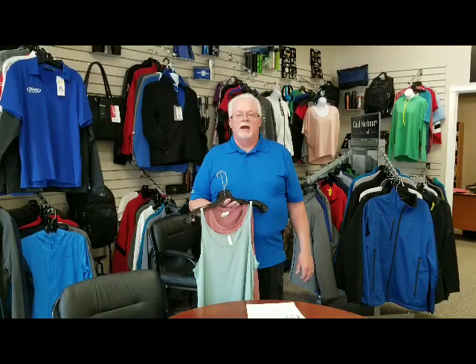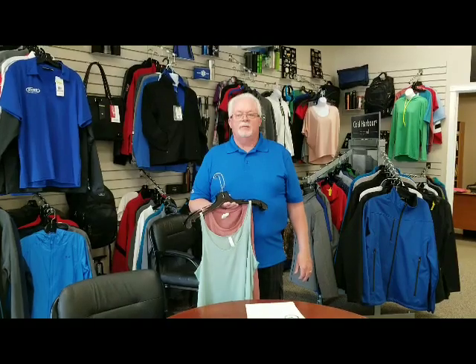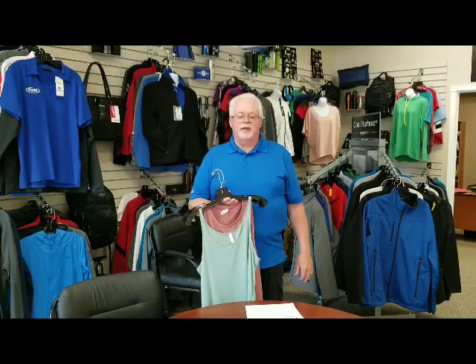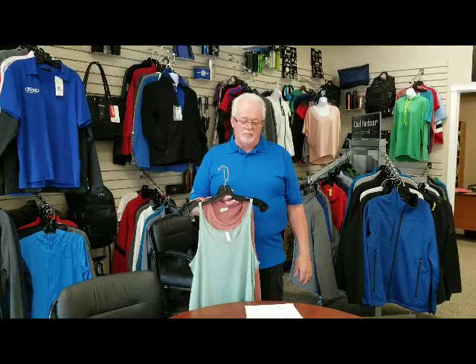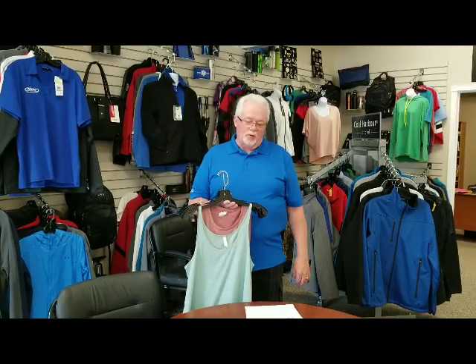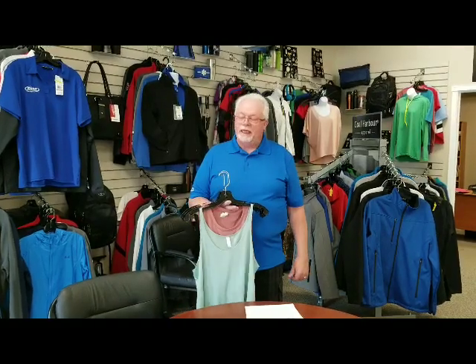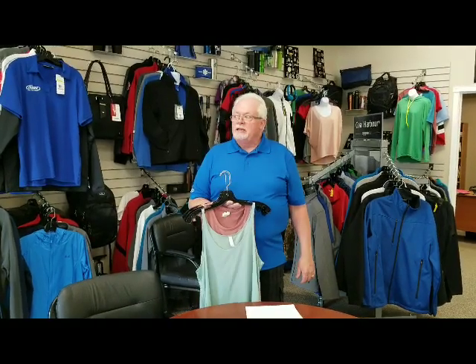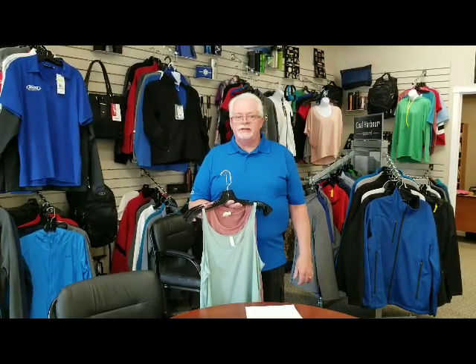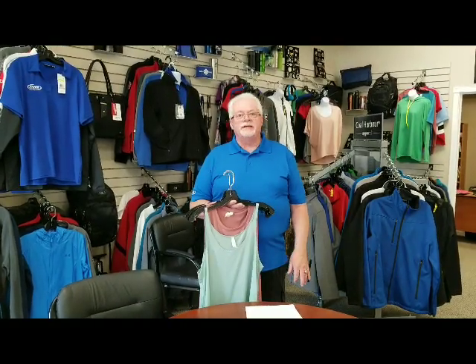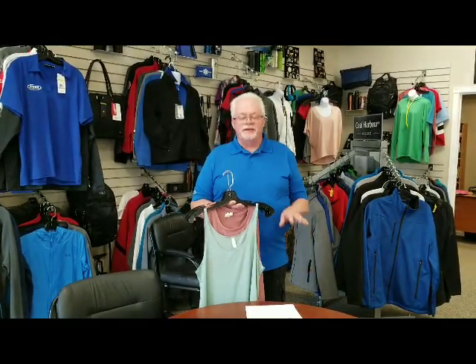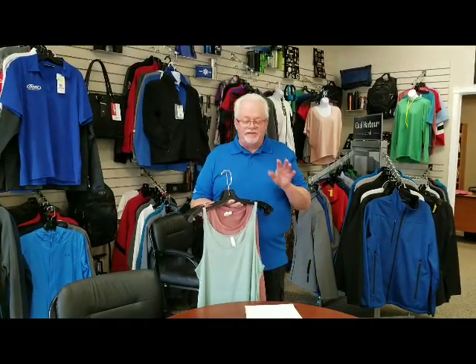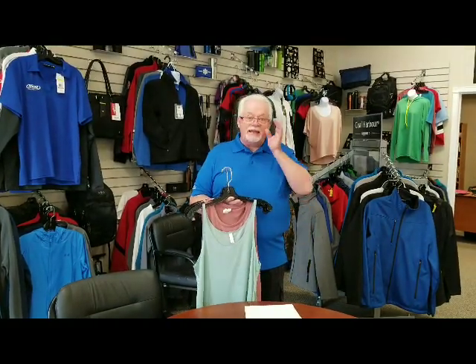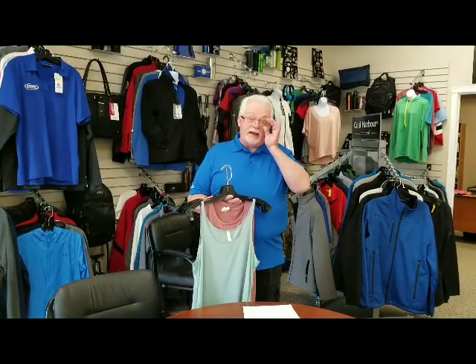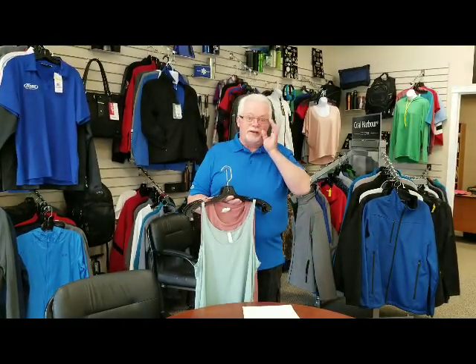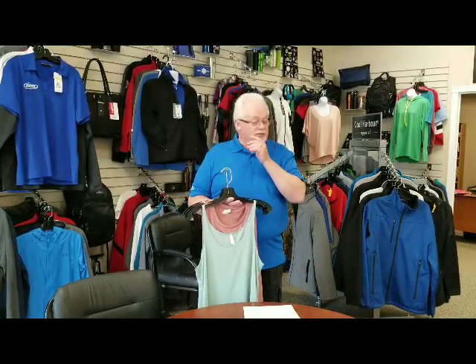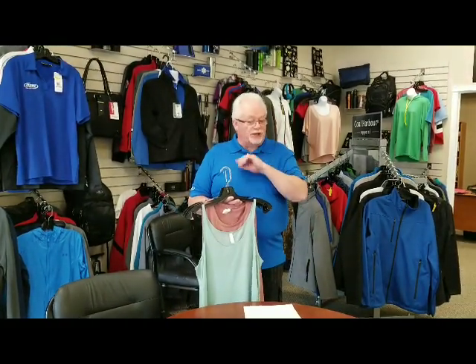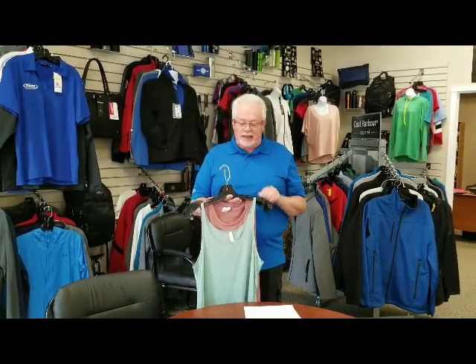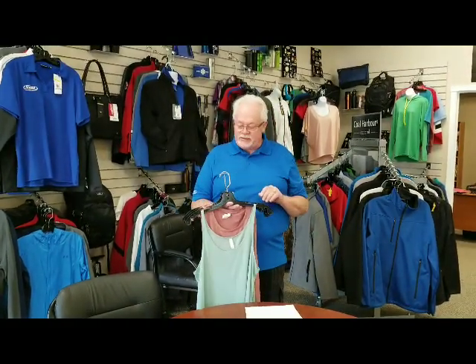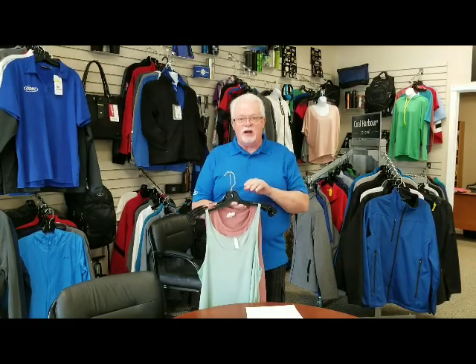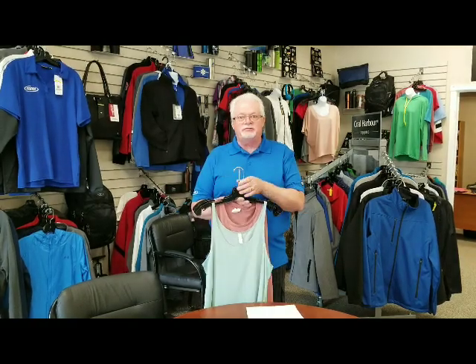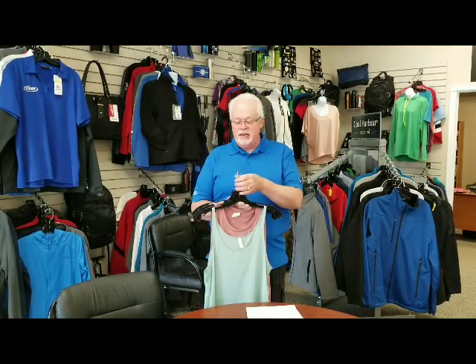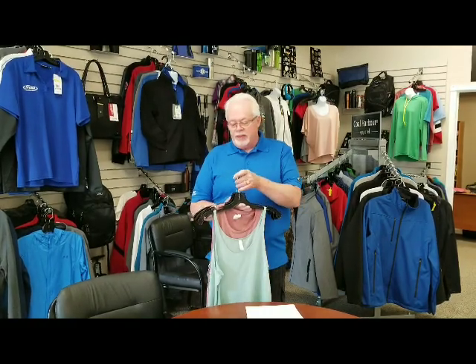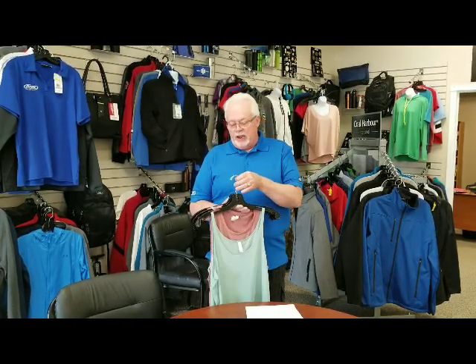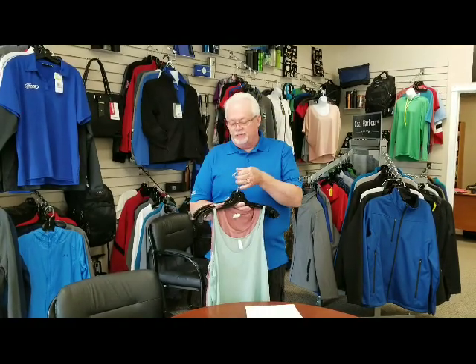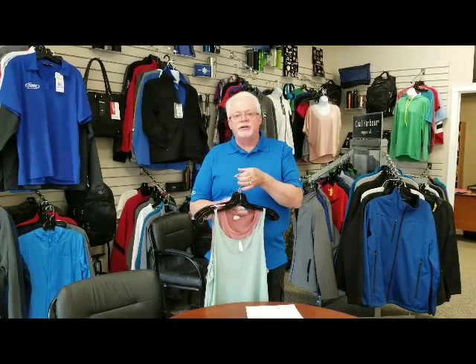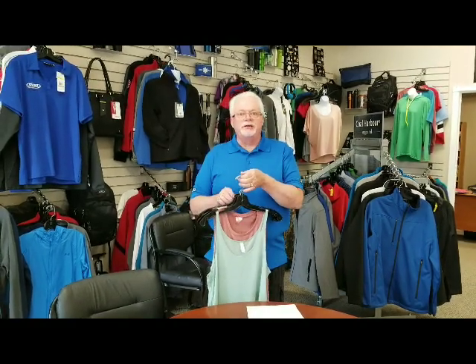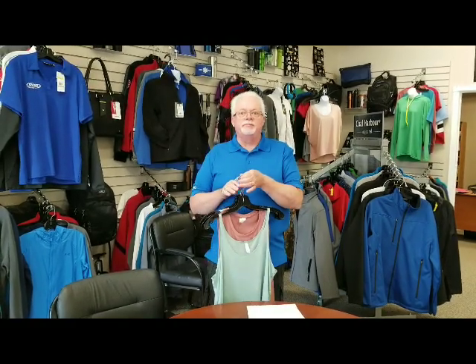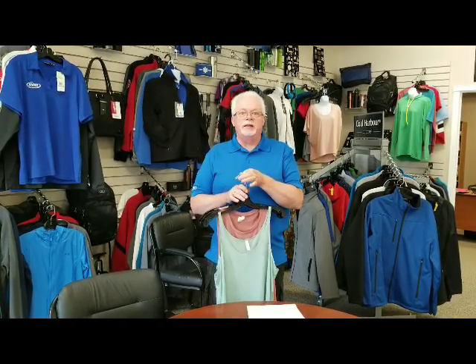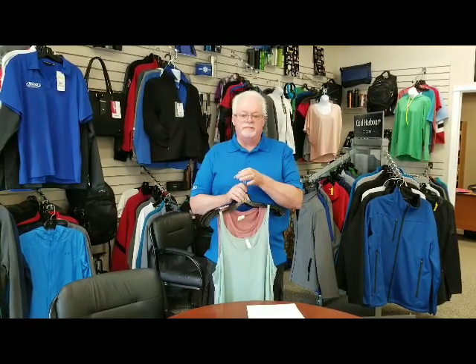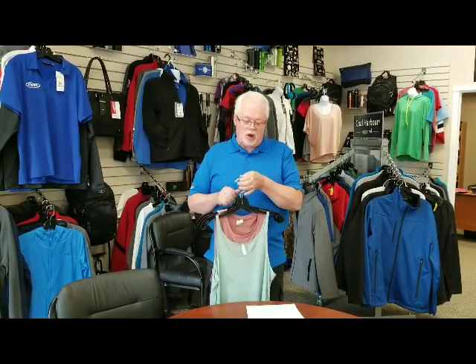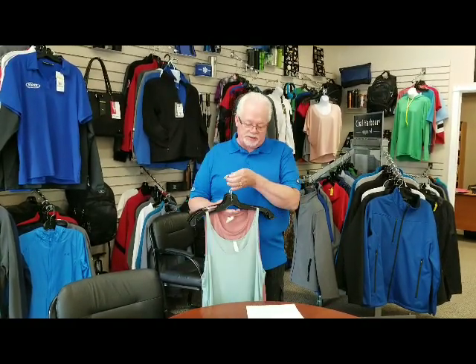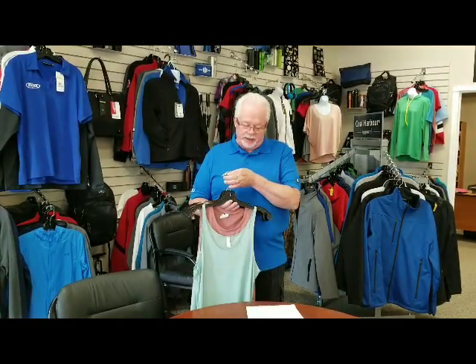Hi, Bob again from Mobu. Looks like summer has finally got here. So for the ladies, we're featuring three of our Bella Canvas Tops this week.